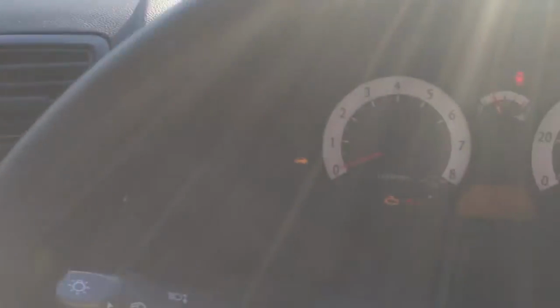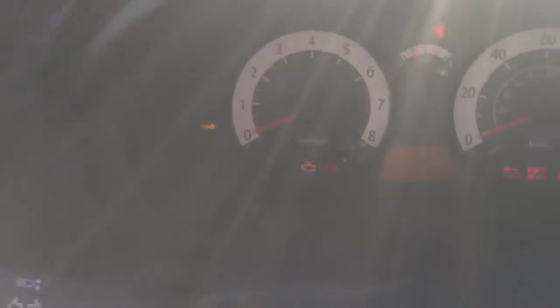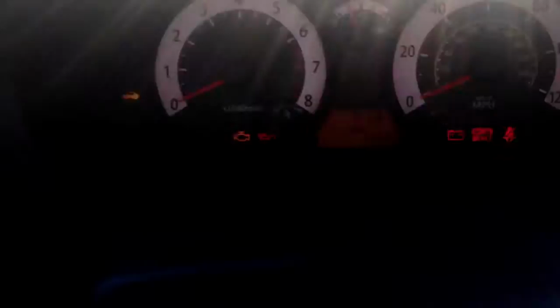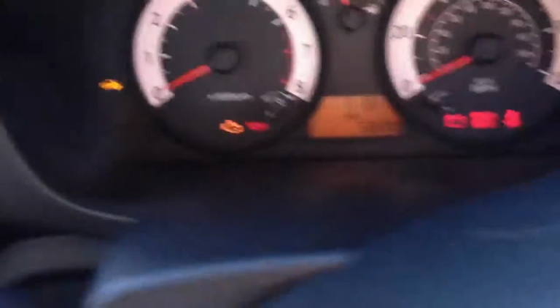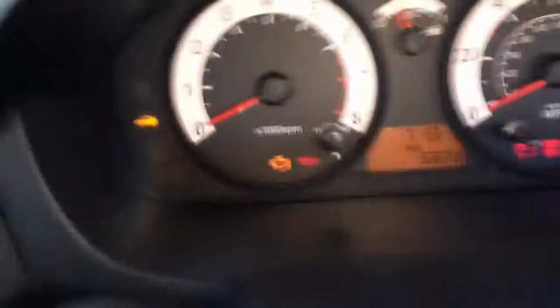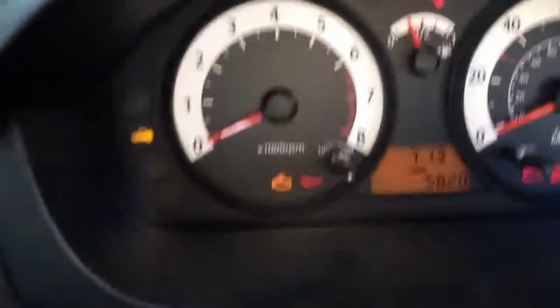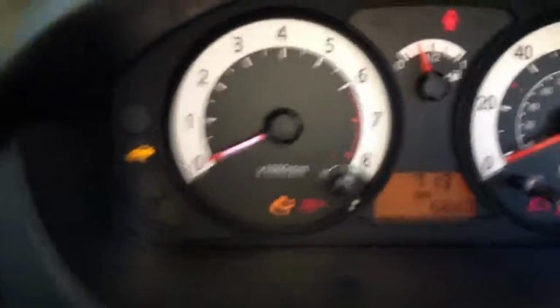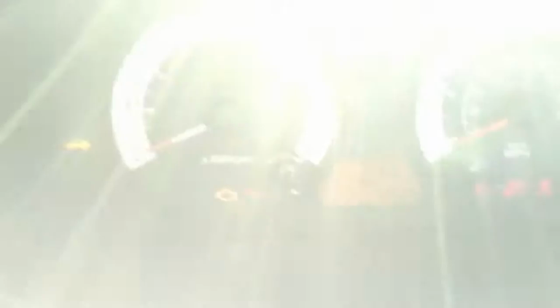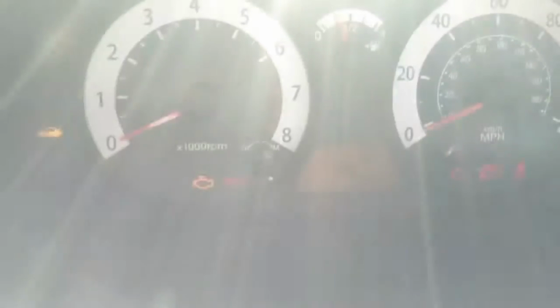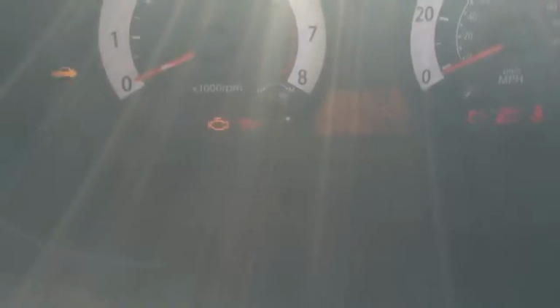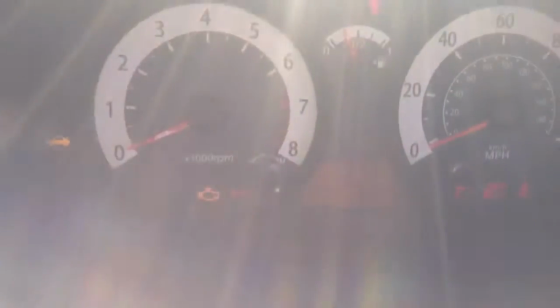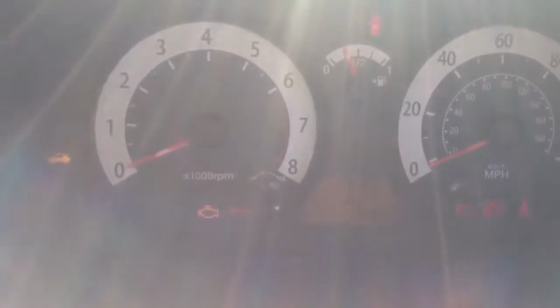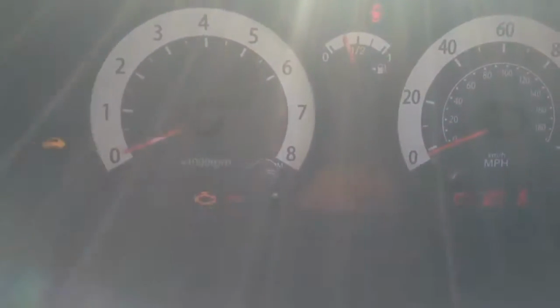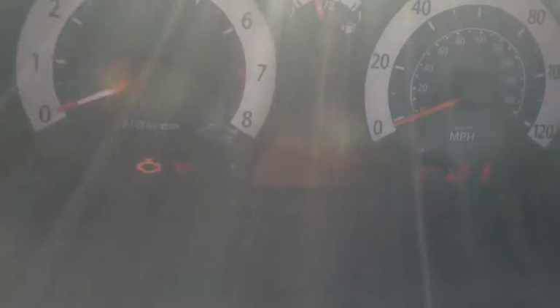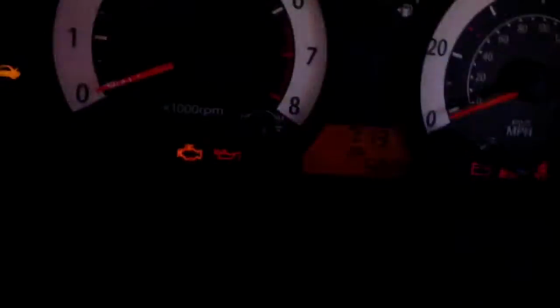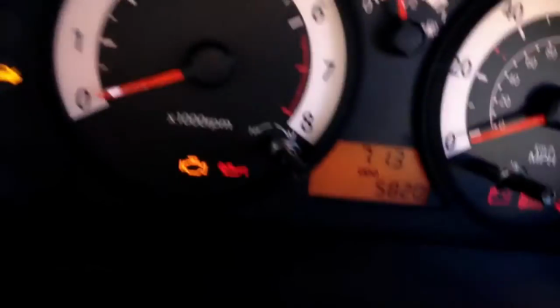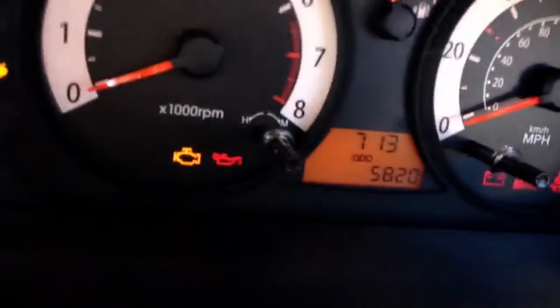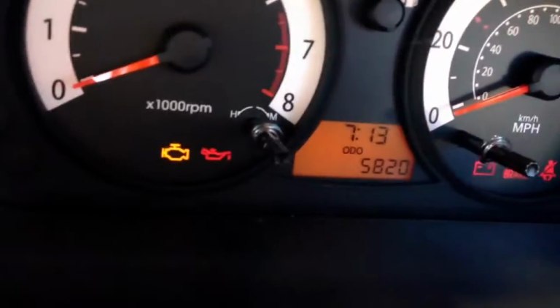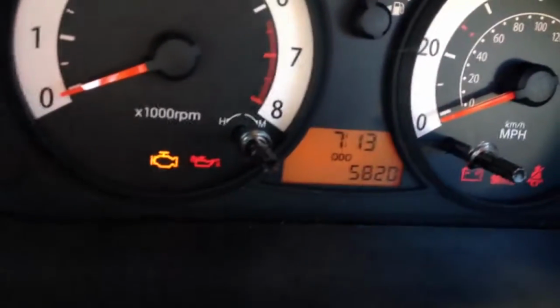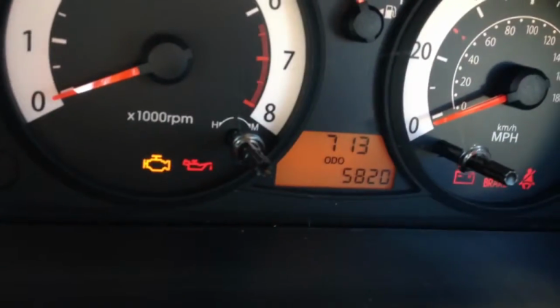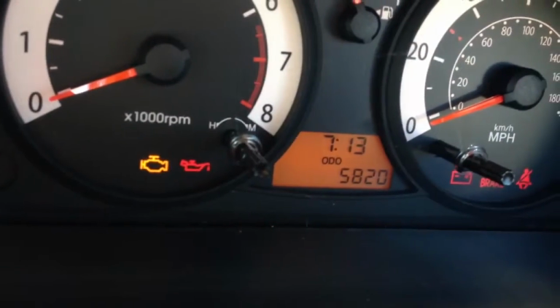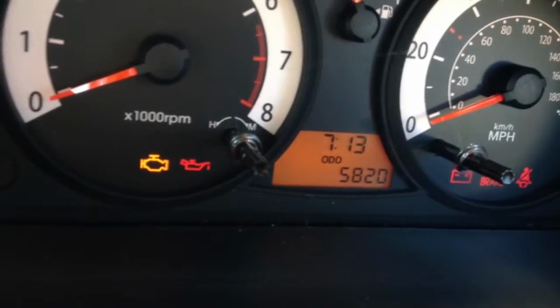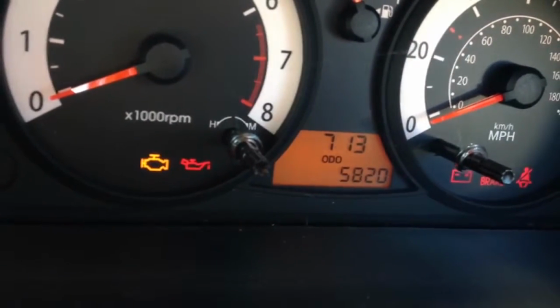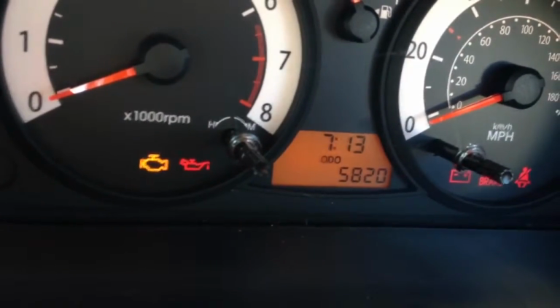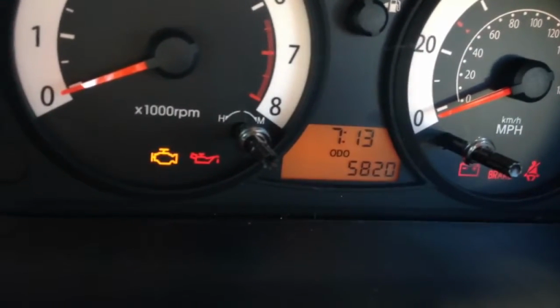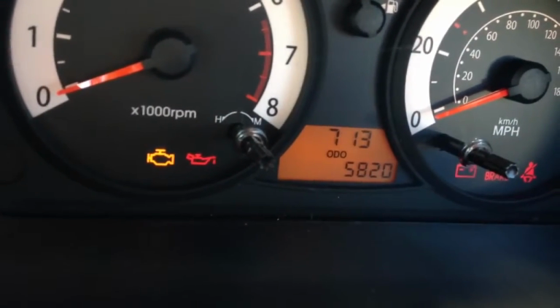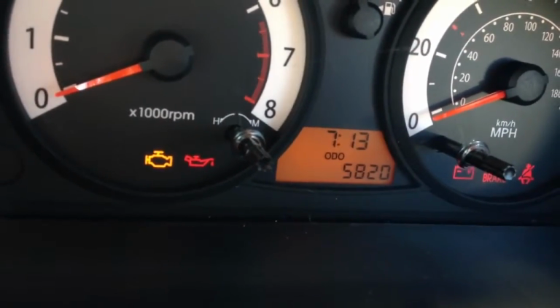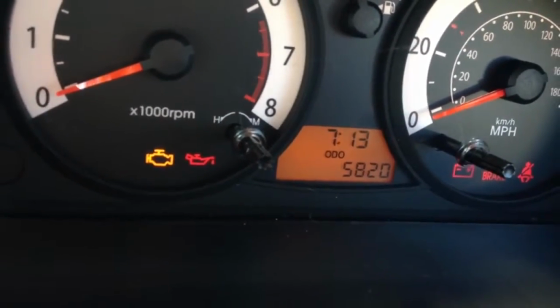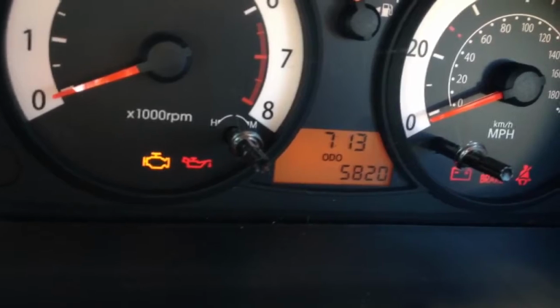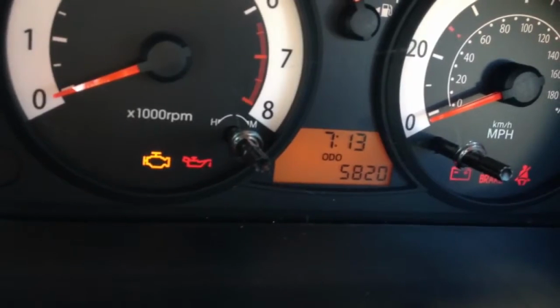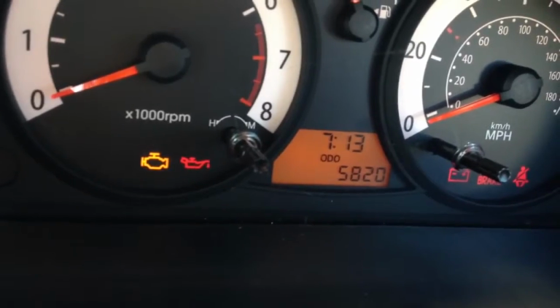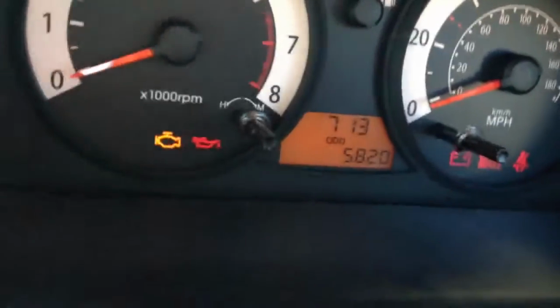Looking at the mileage now, you can see the mileage on this car is 5,820.